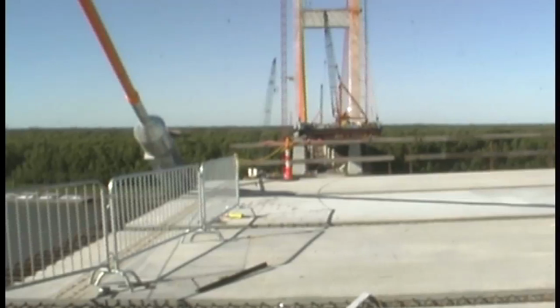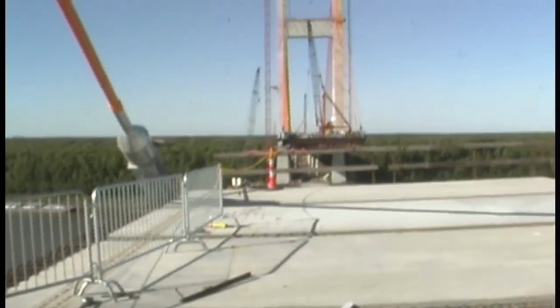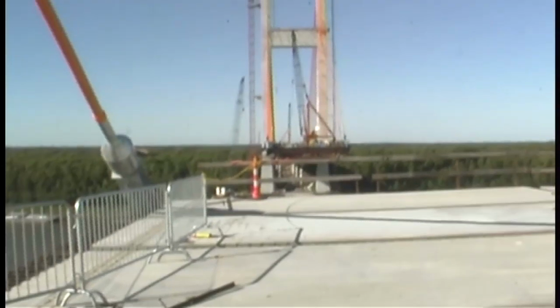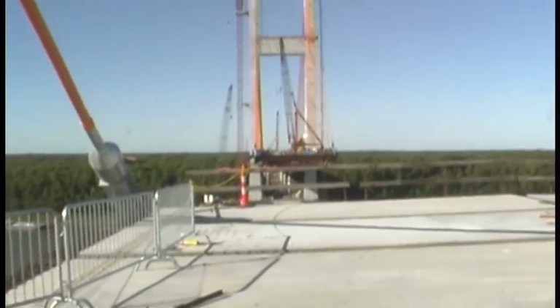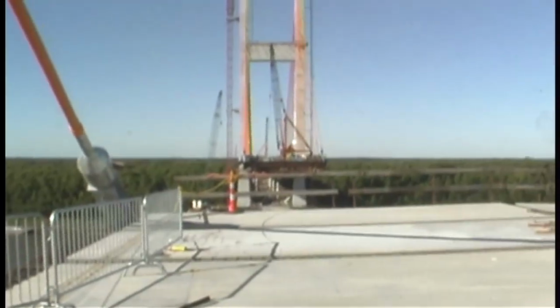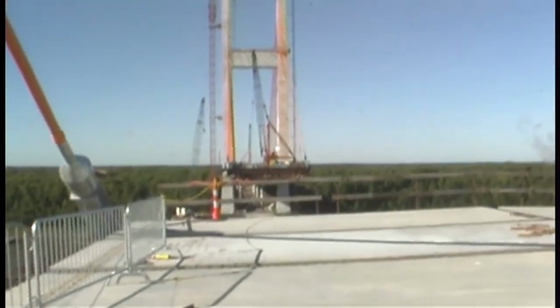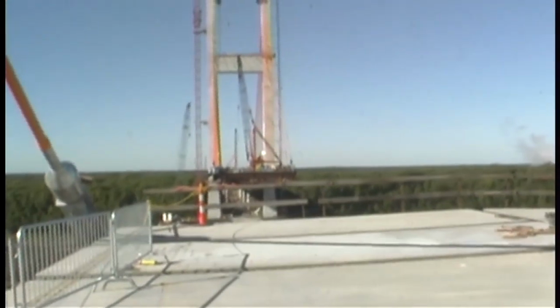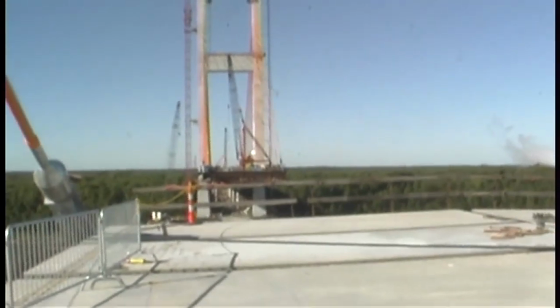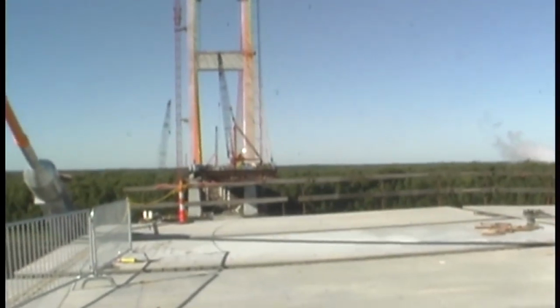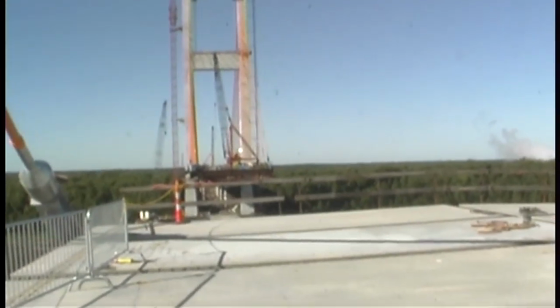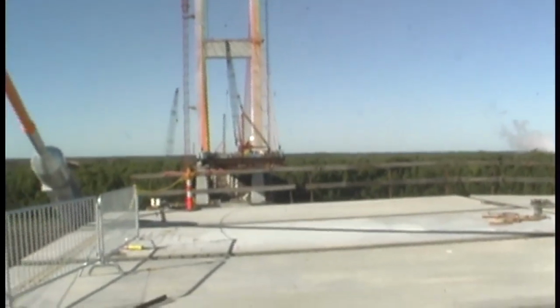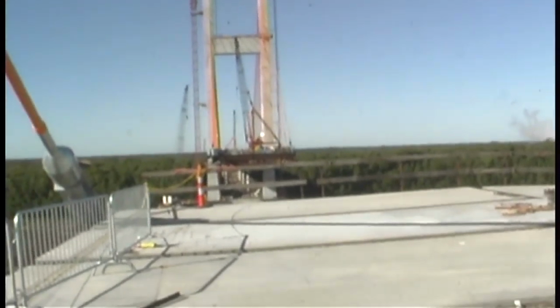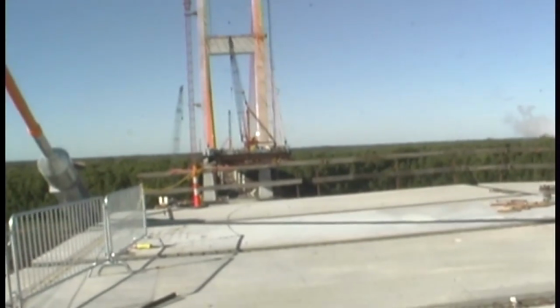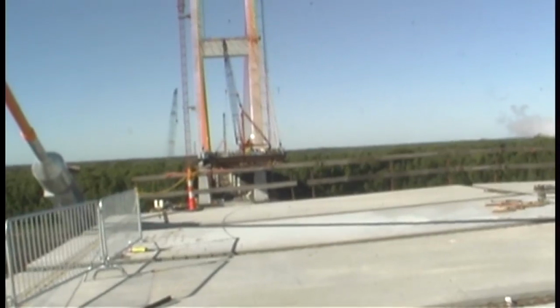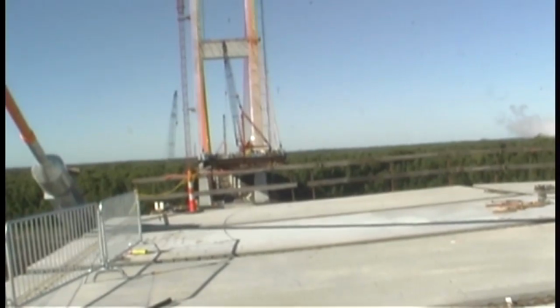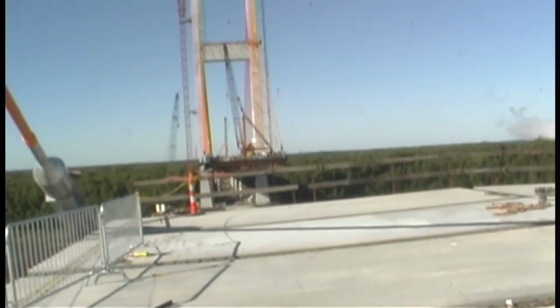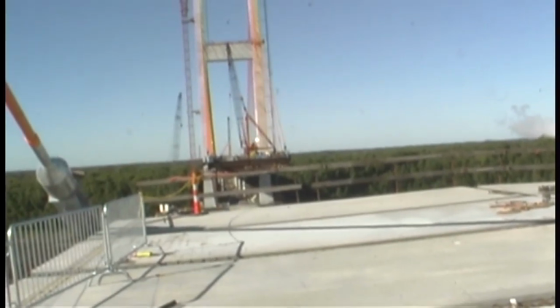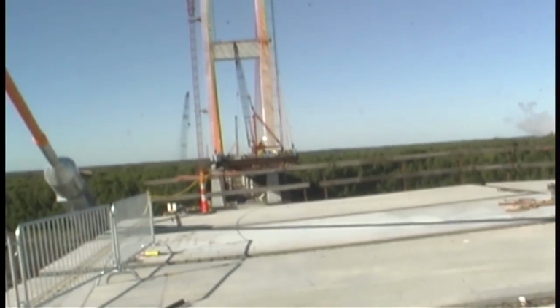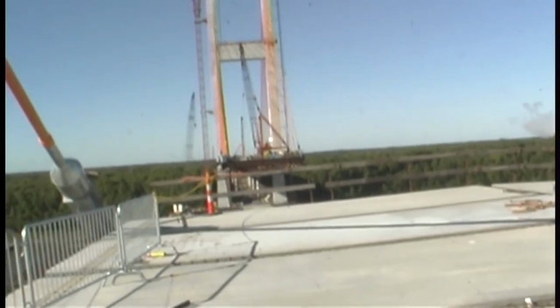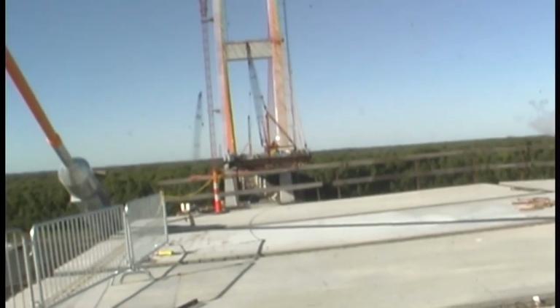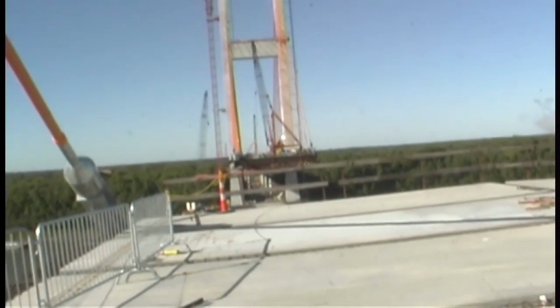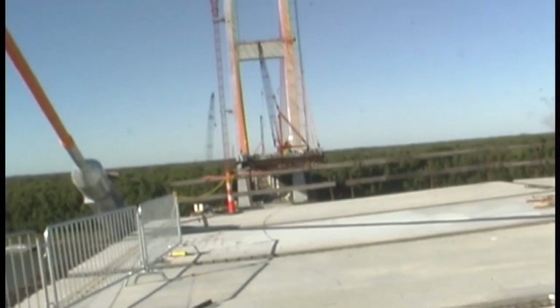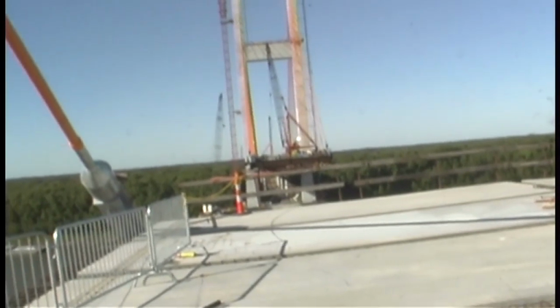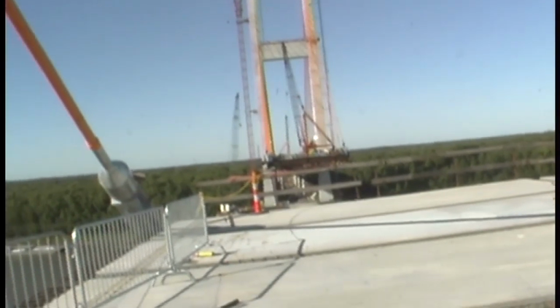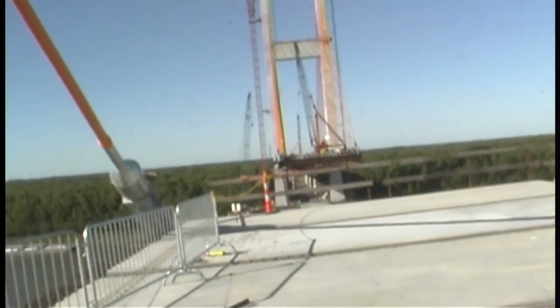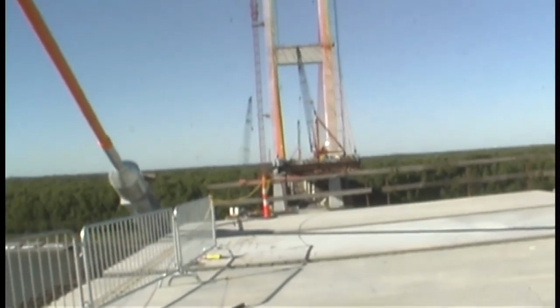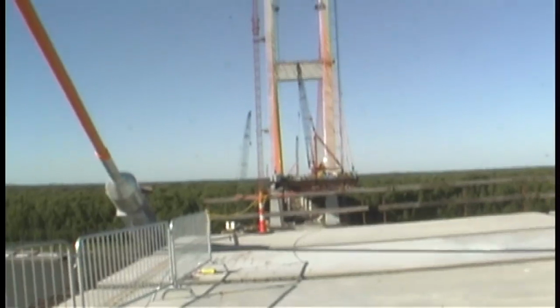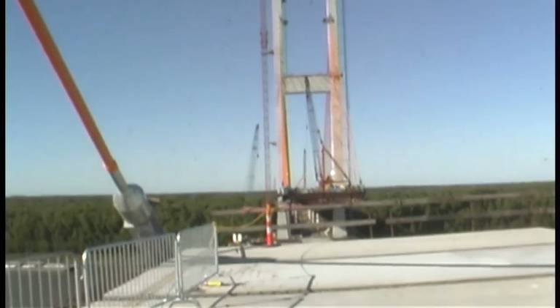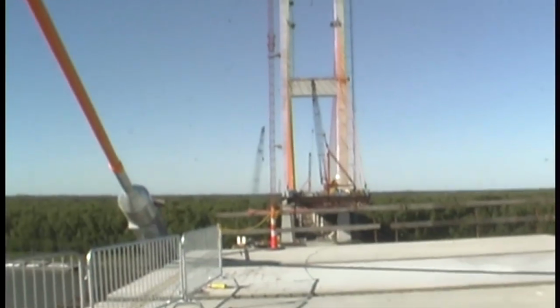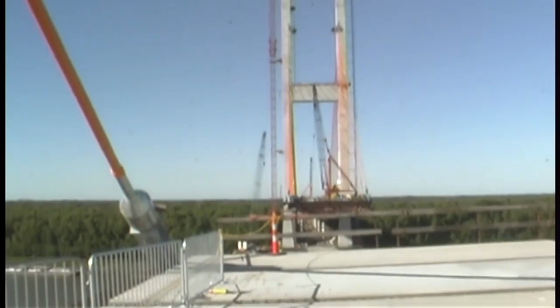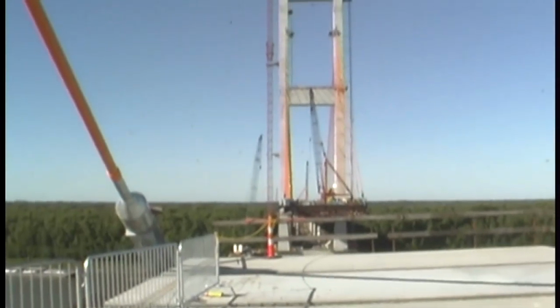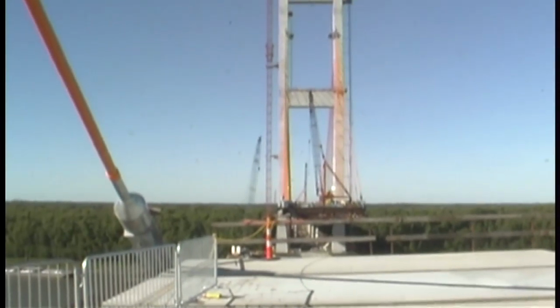We're probably about five spans out right now, so we're about 11 or 12 spans from touching. Getting close. You could probably take a golf ball and hit it across there right now.